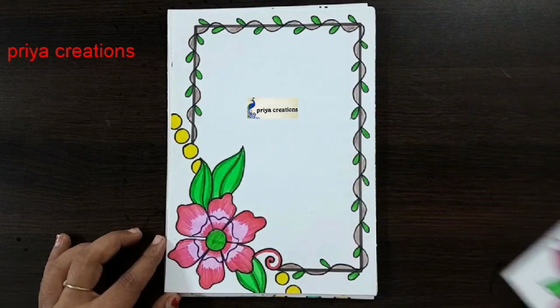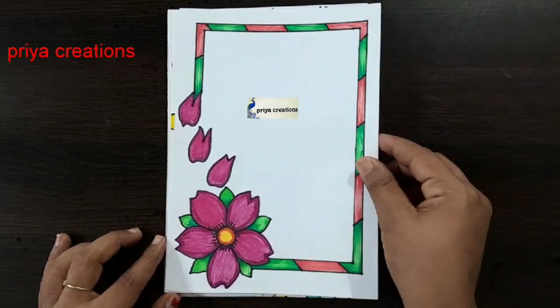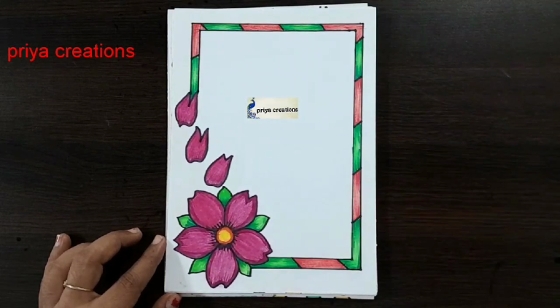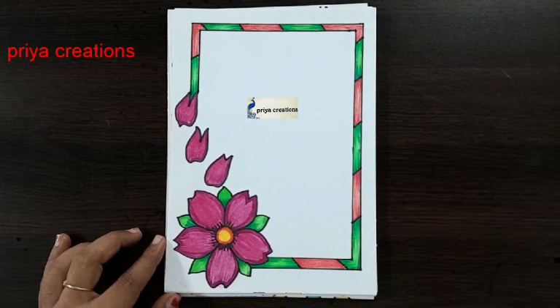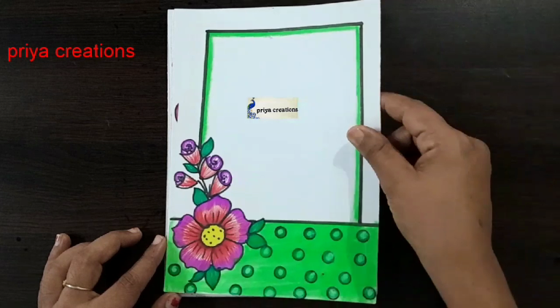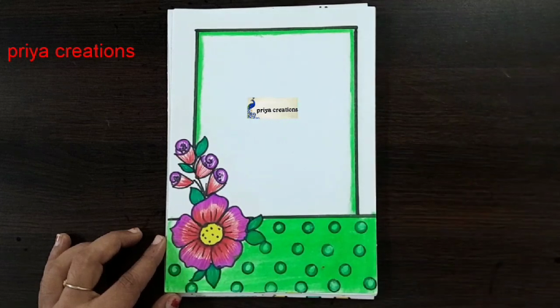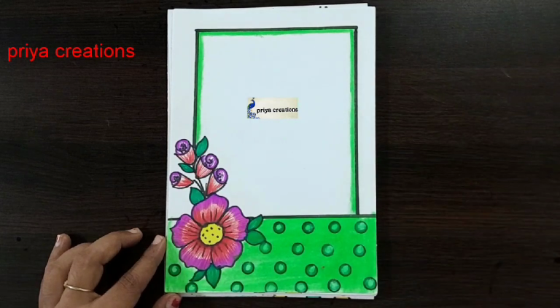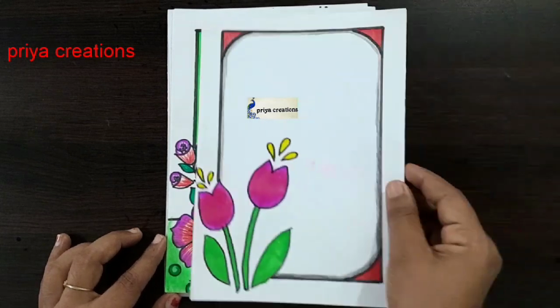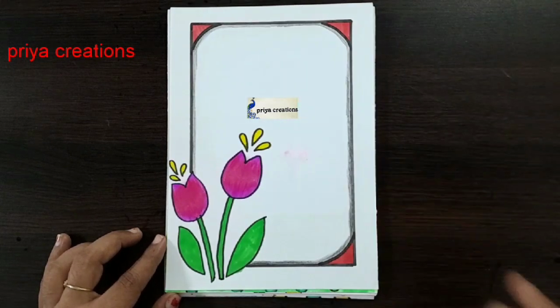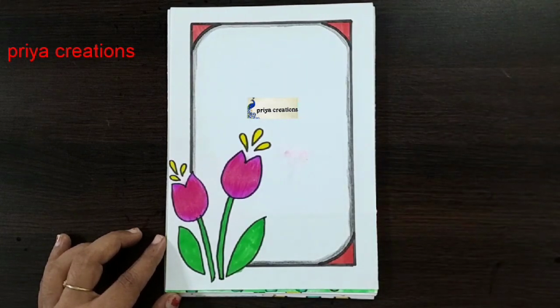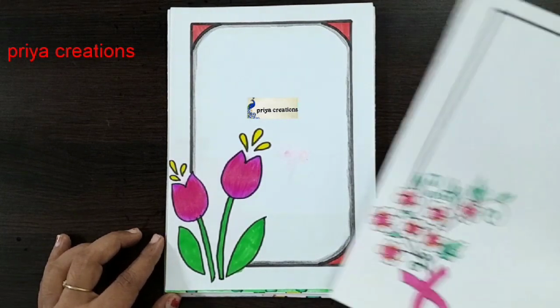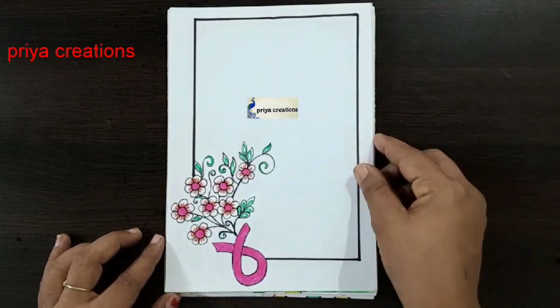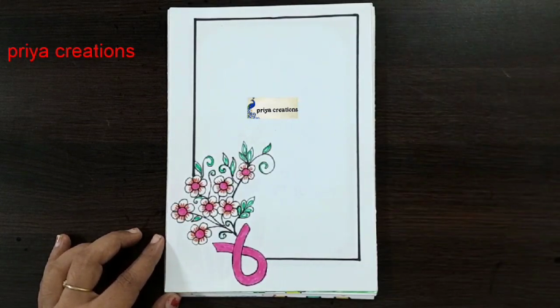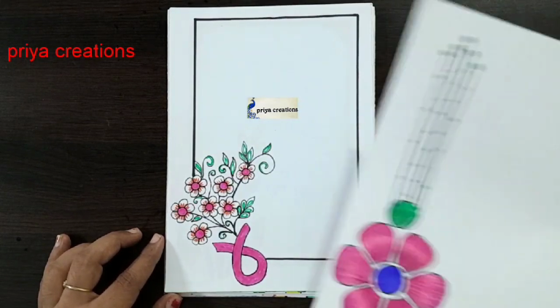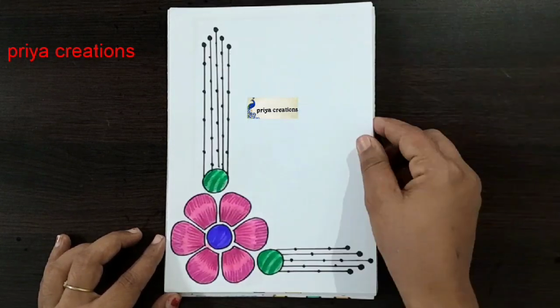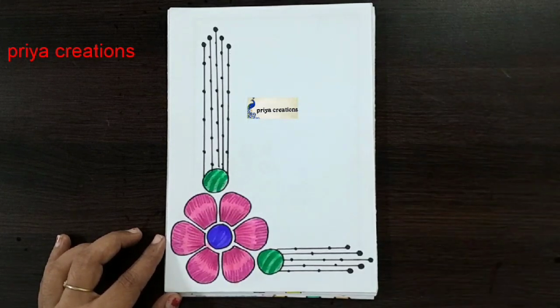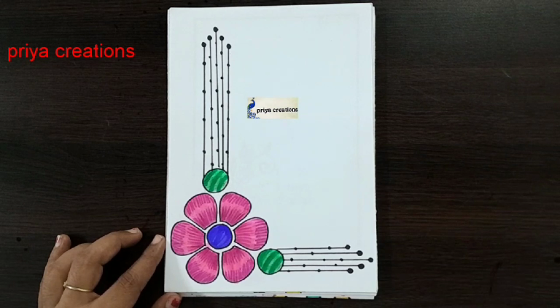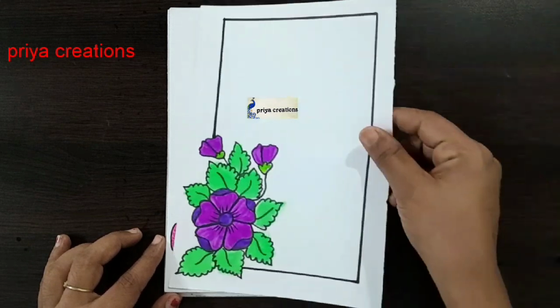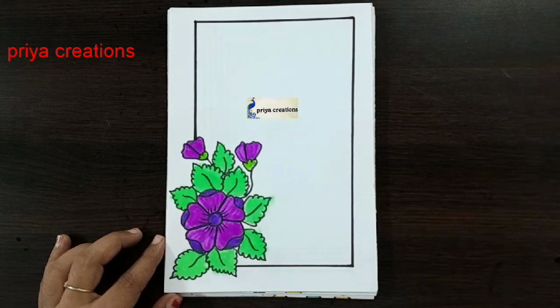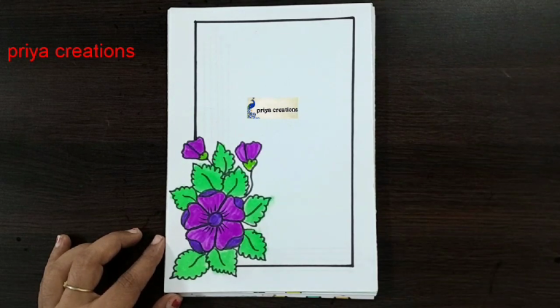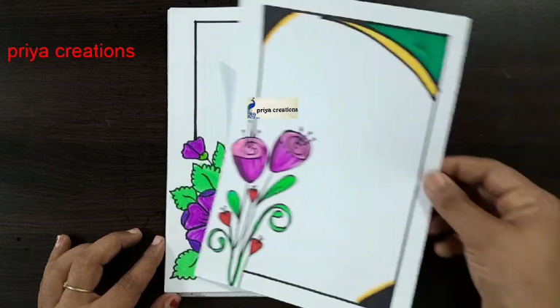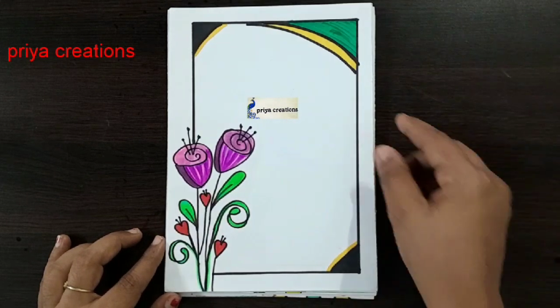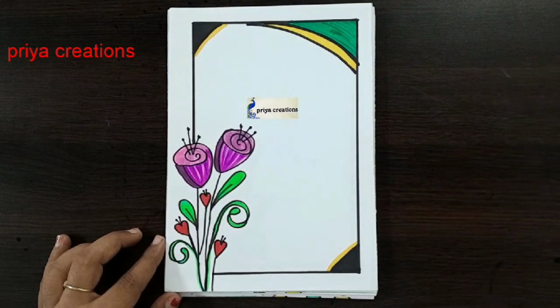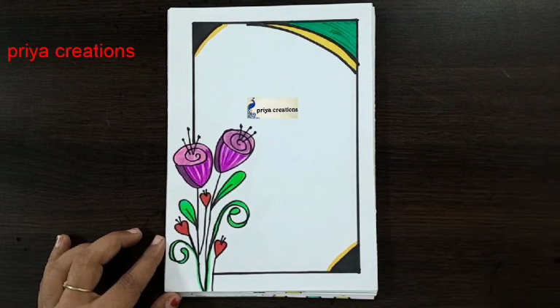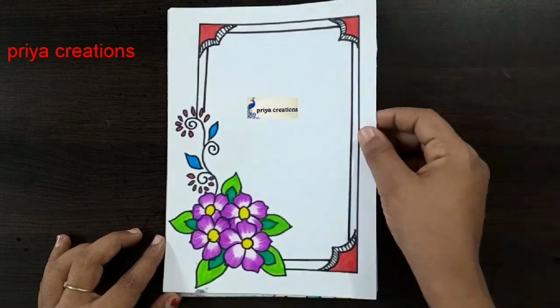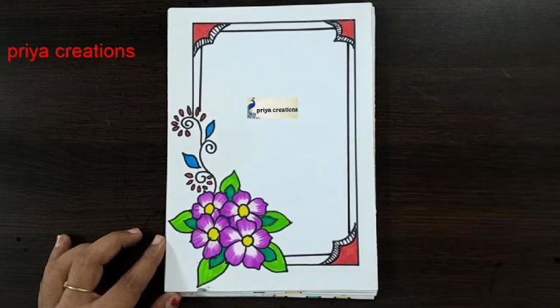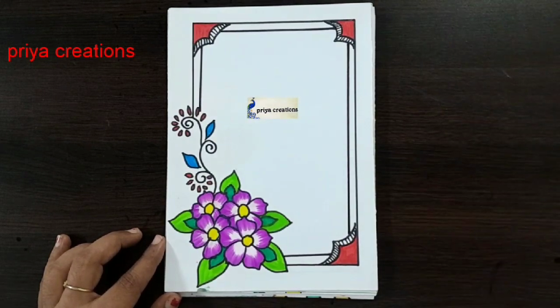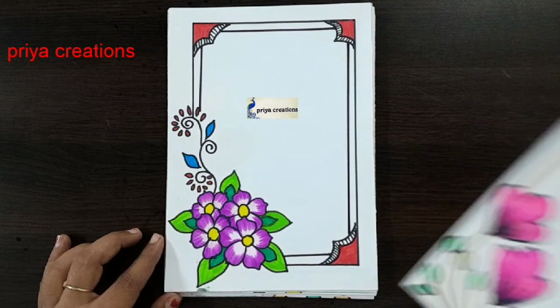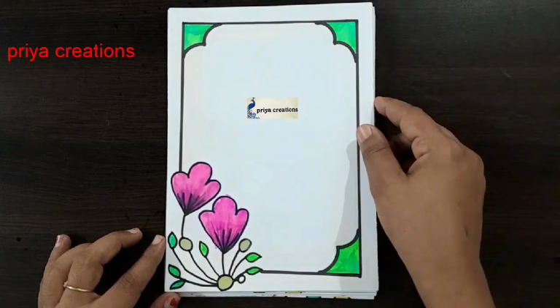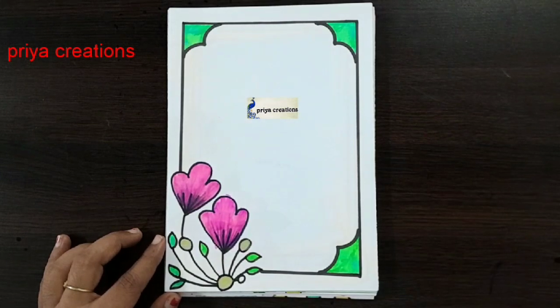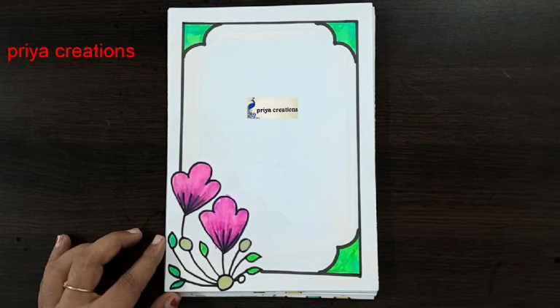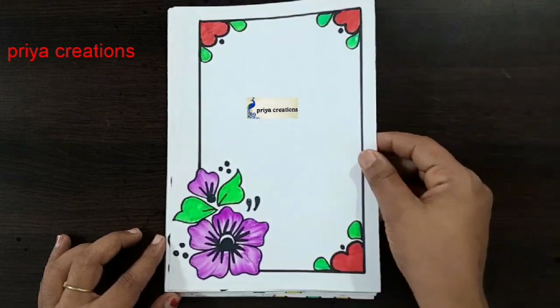Light pink color flower border design. Pink and green color combination flower border design. Ribbon border design. Pink and green color combination flower border design. Blue and pink color combination flower border design.